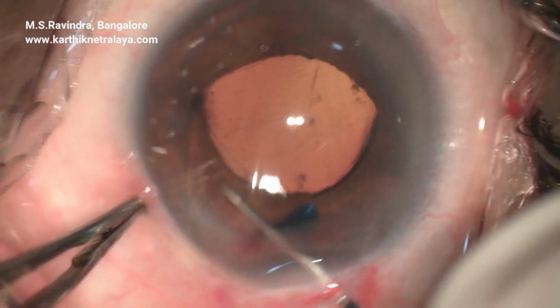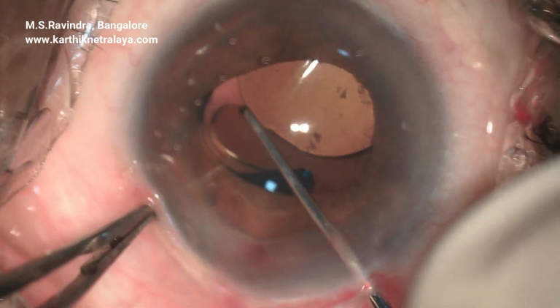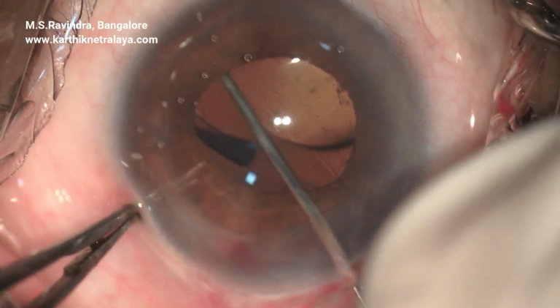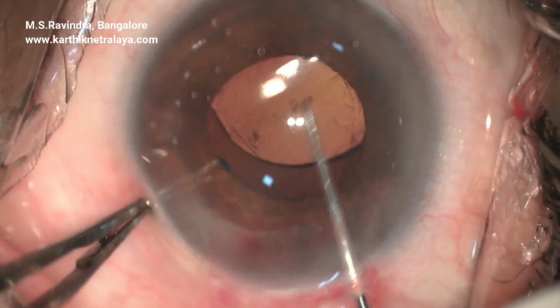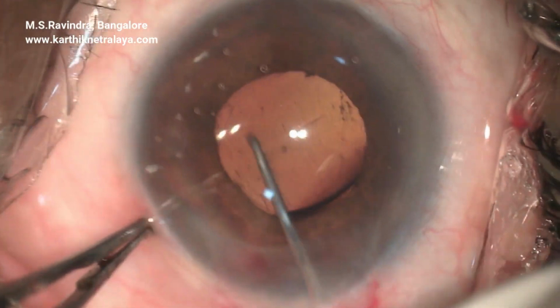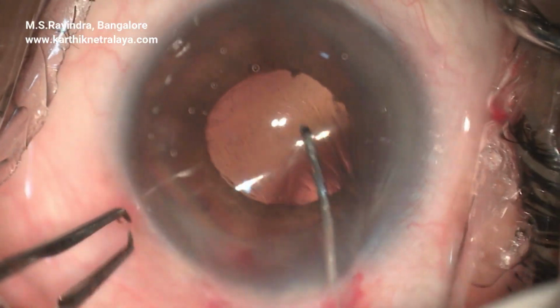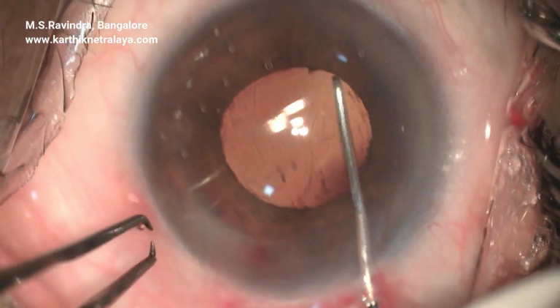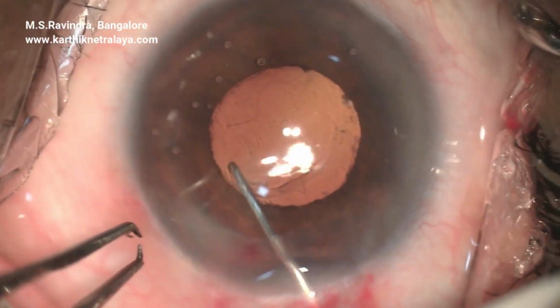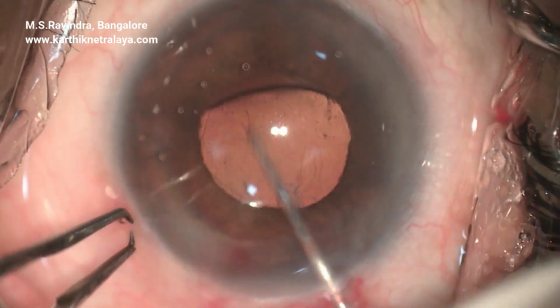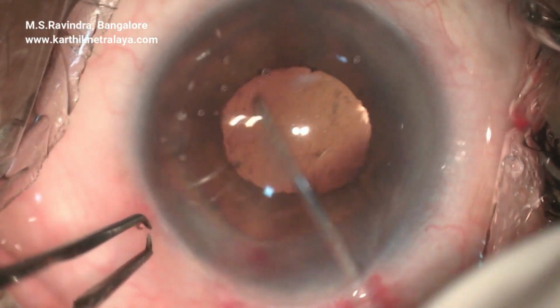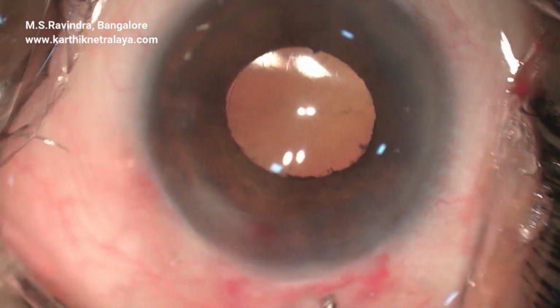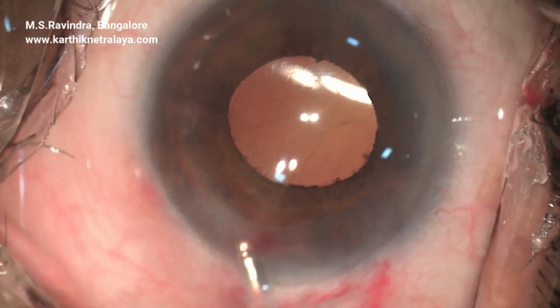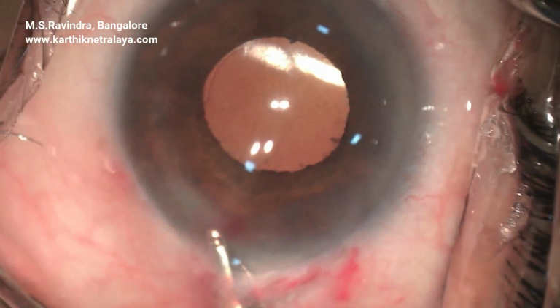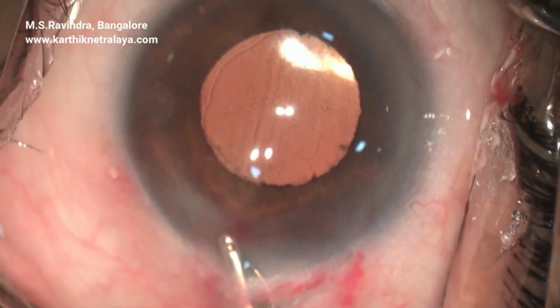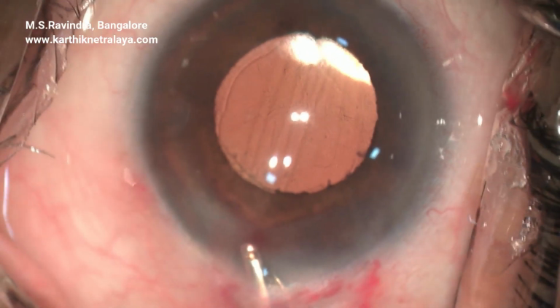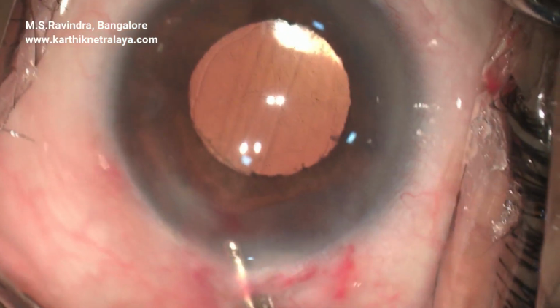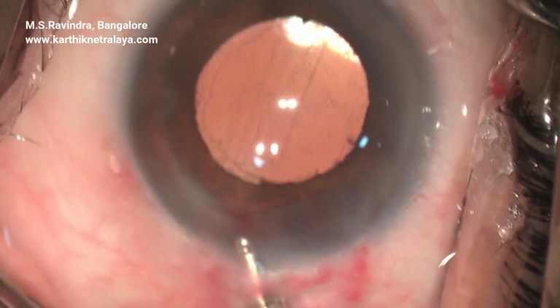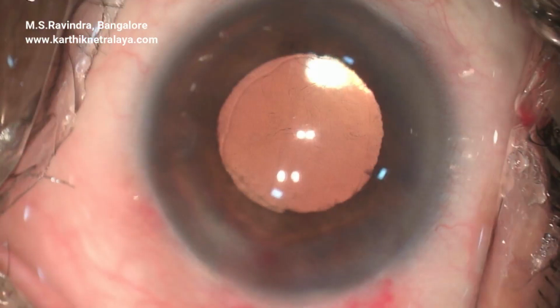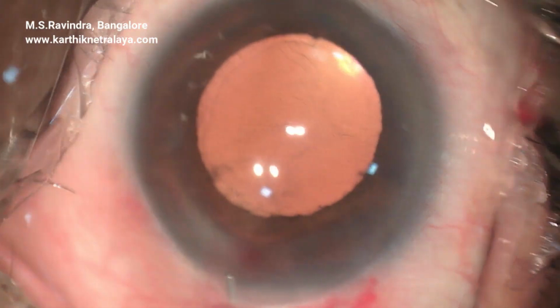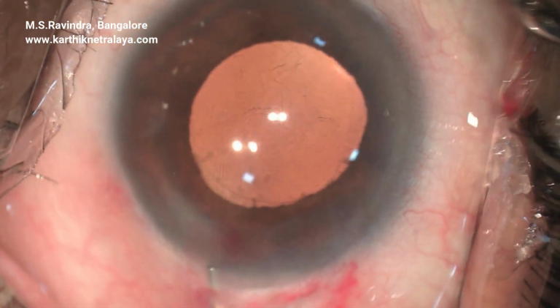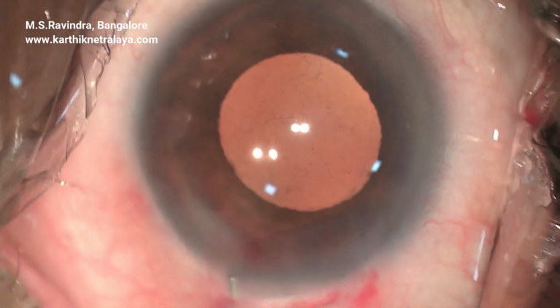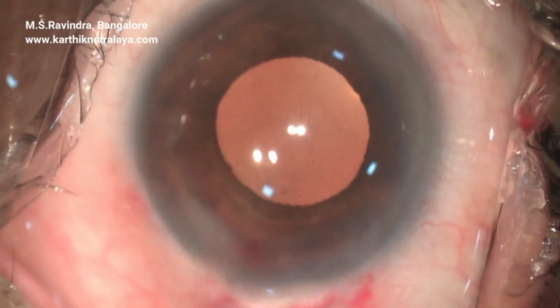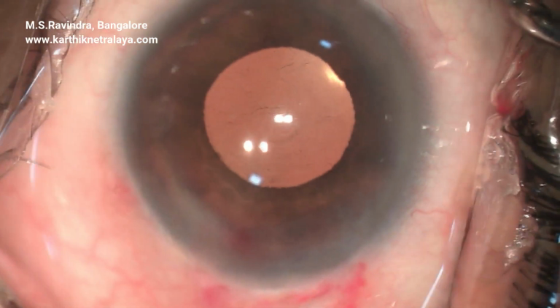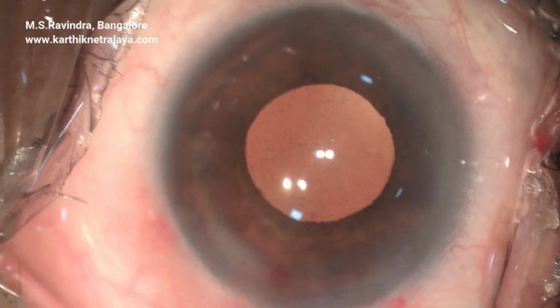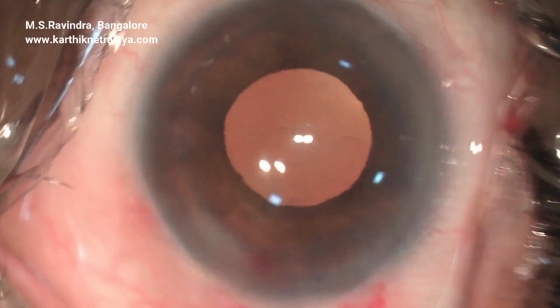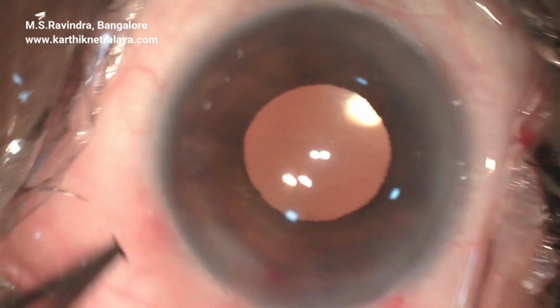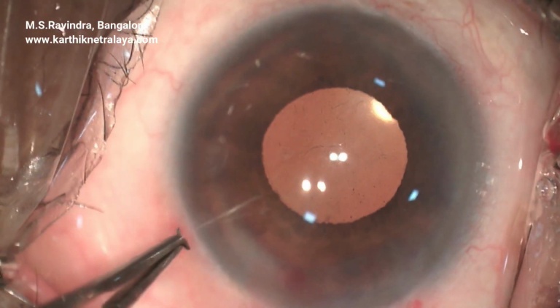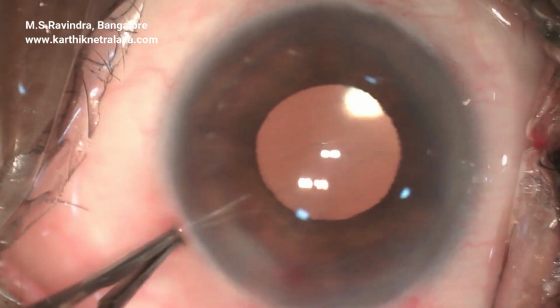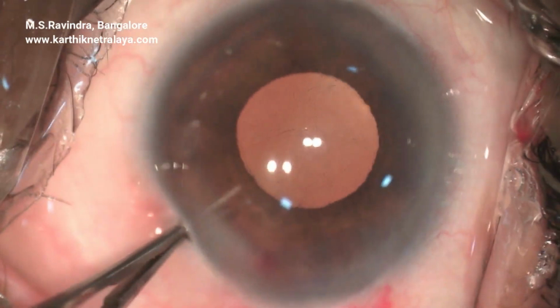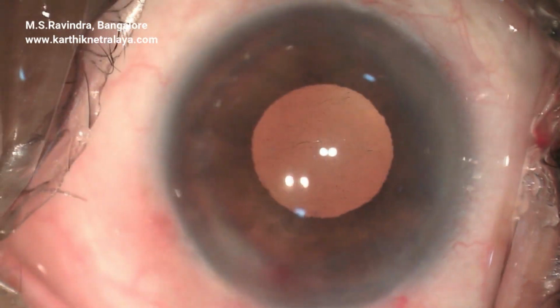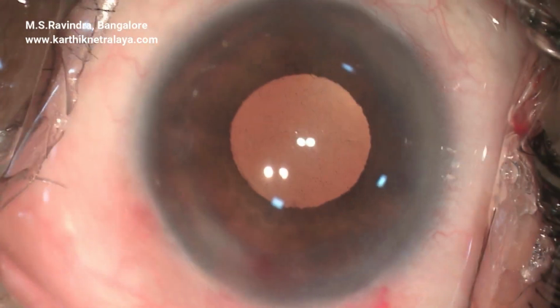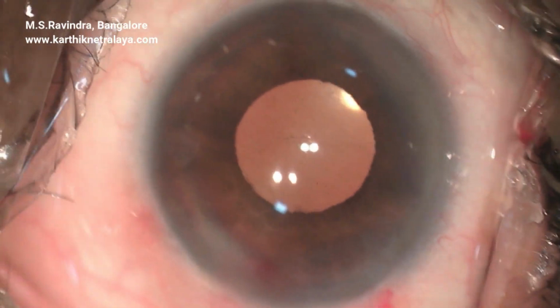Long anterior zonular syndrome is known to be associated with glaucoma, pigment dispersion syndrome, and Krukenberg spindles, but bleeding from the angle region is unusual.